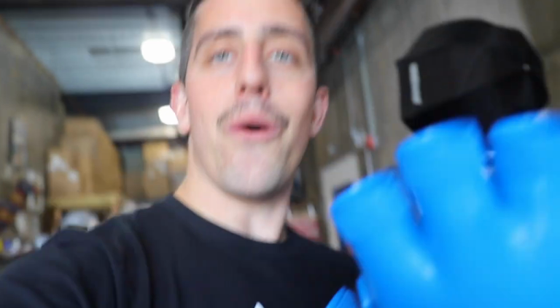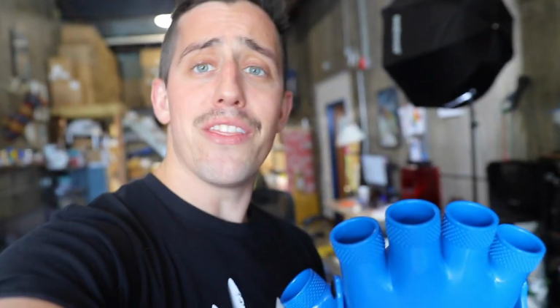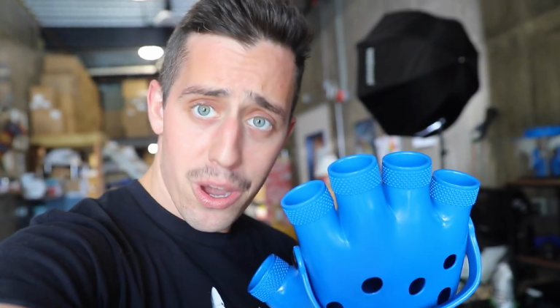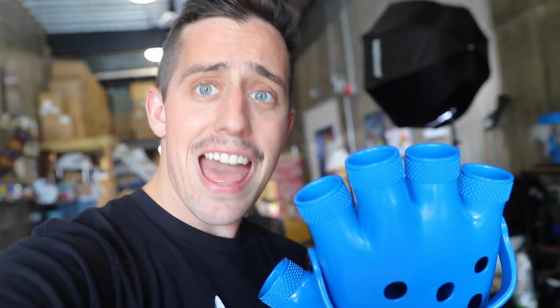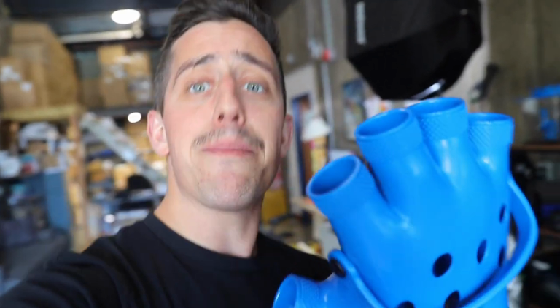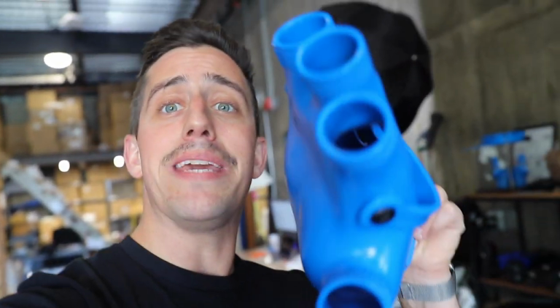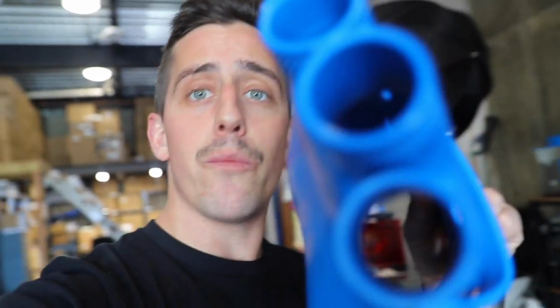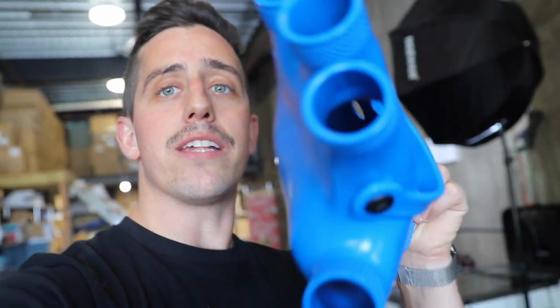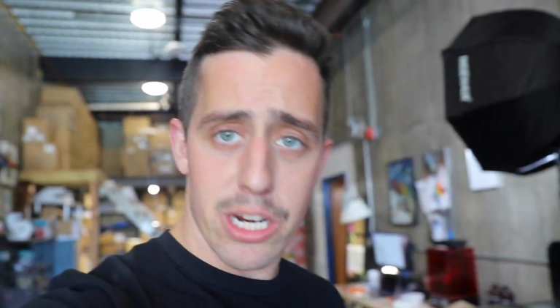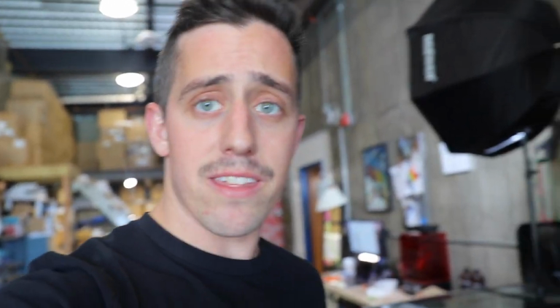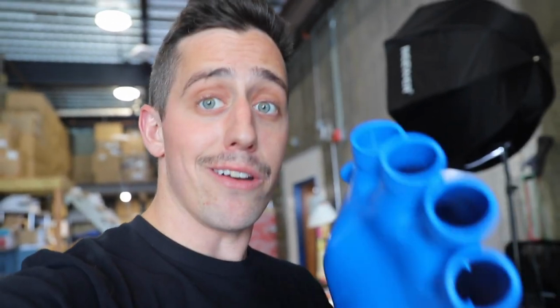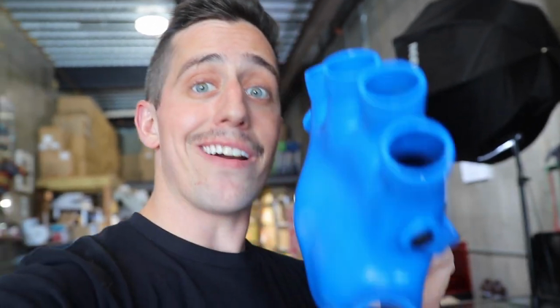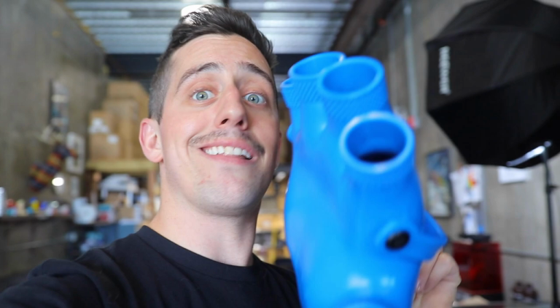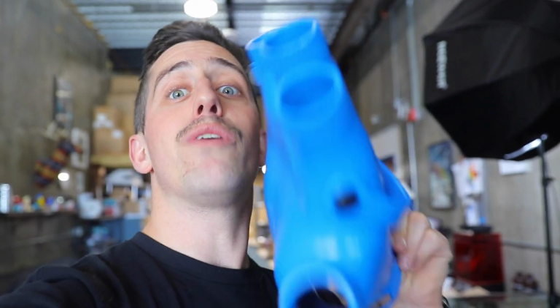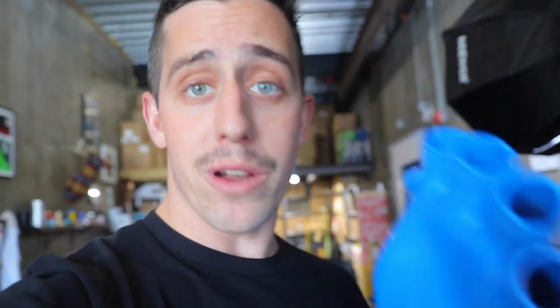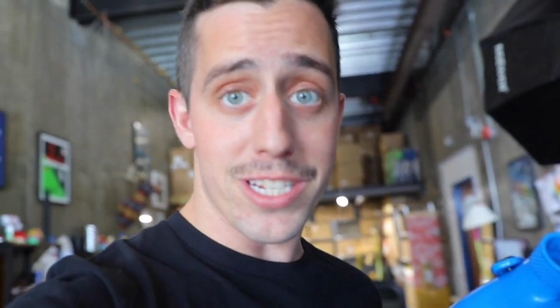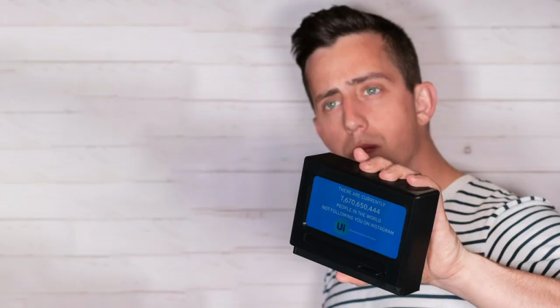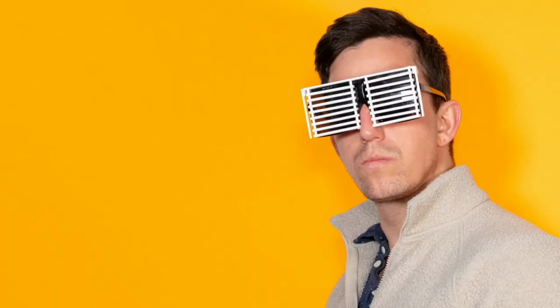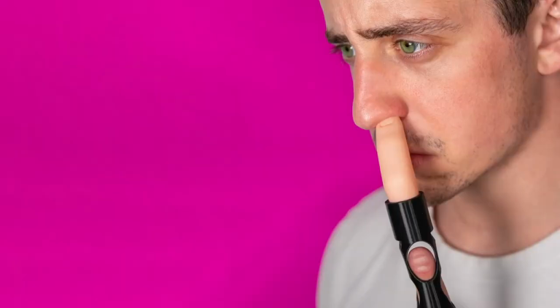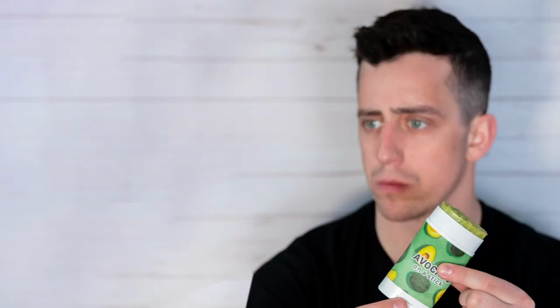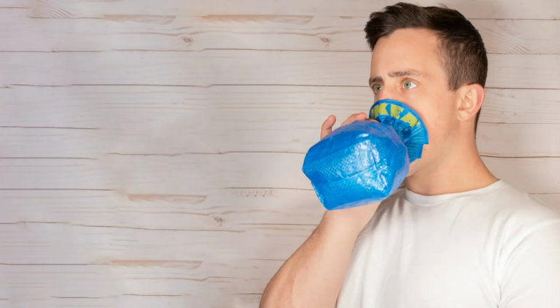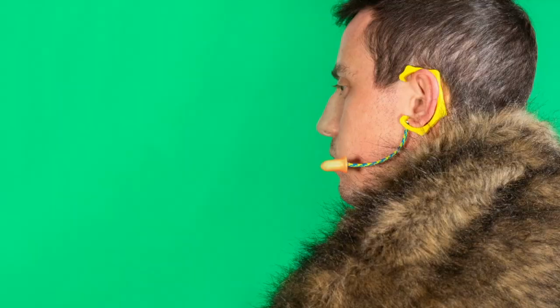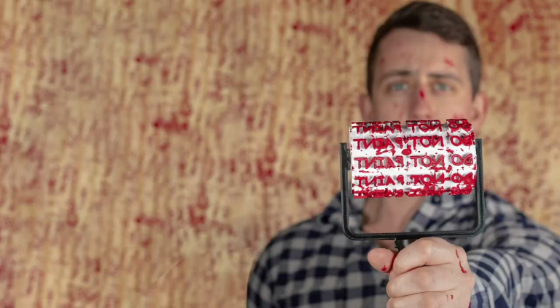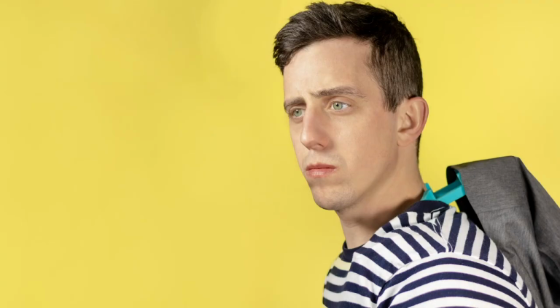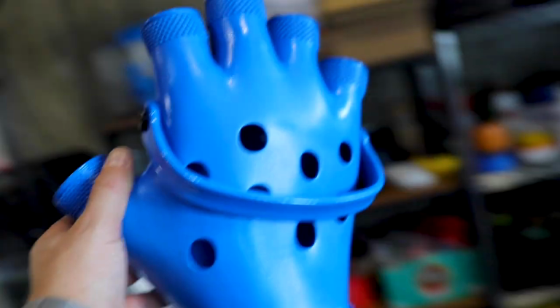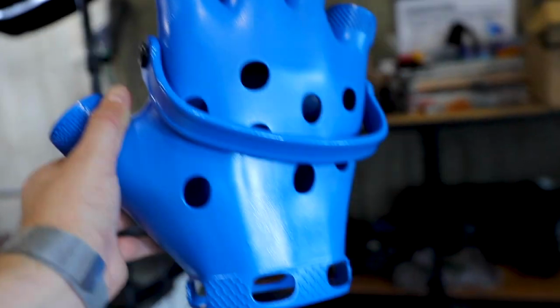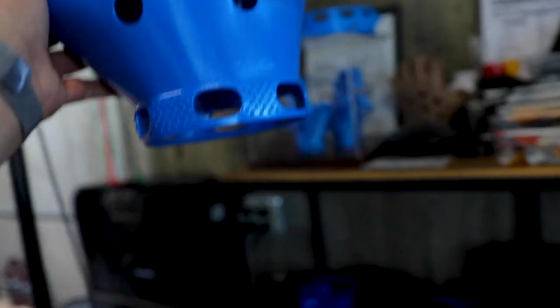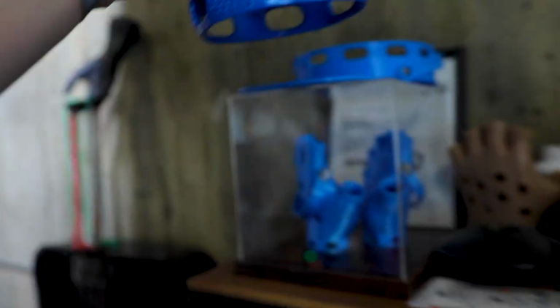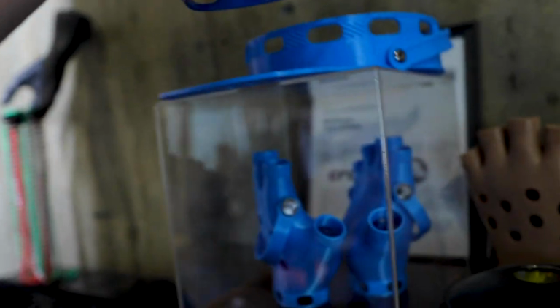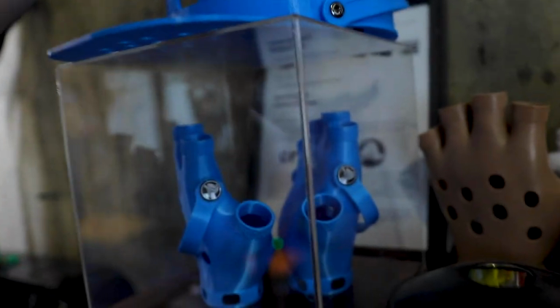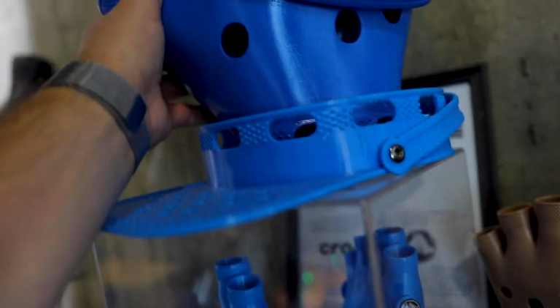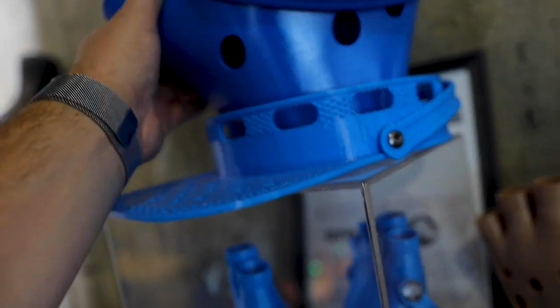The new toy that I have — I'm going to be giving one away, so stick around in this video to find out exactly how you can win one for yourself. It has nothing to do with the gator grips, we'll put these guys back.